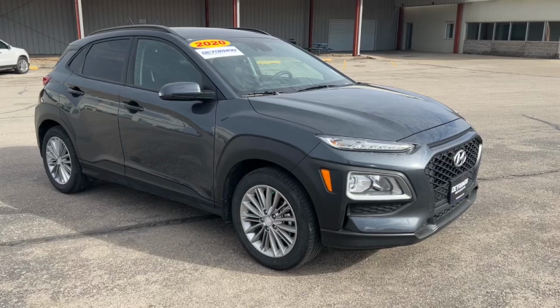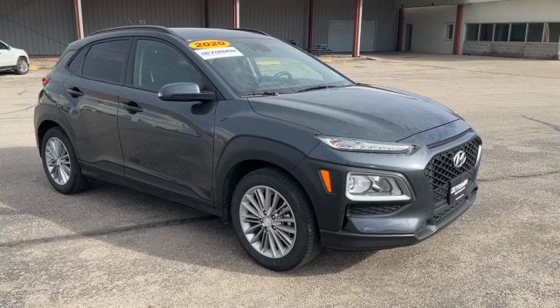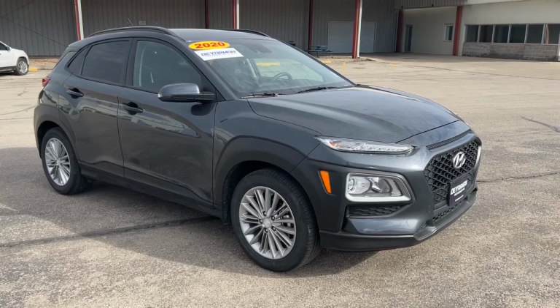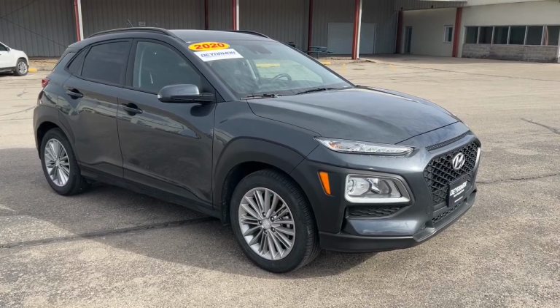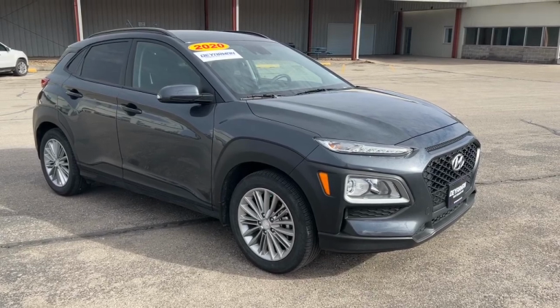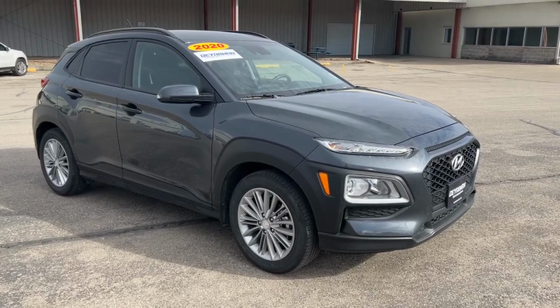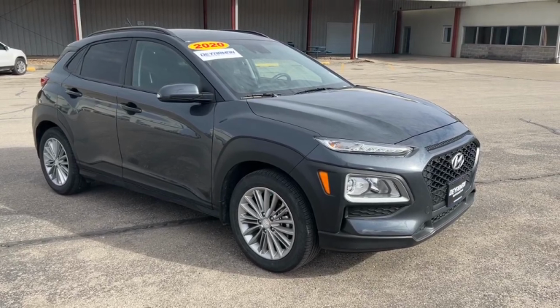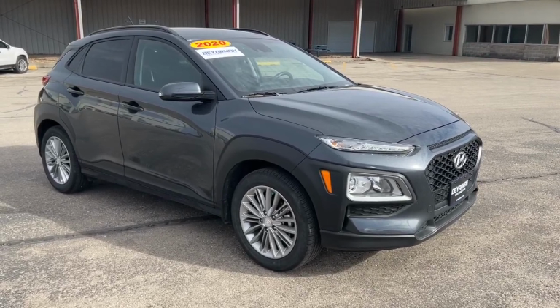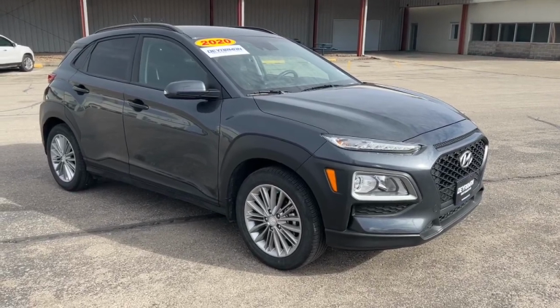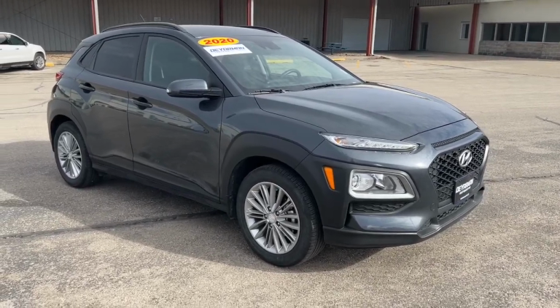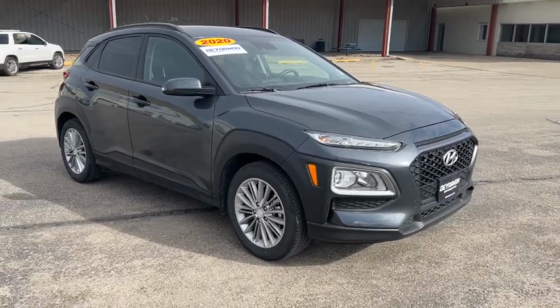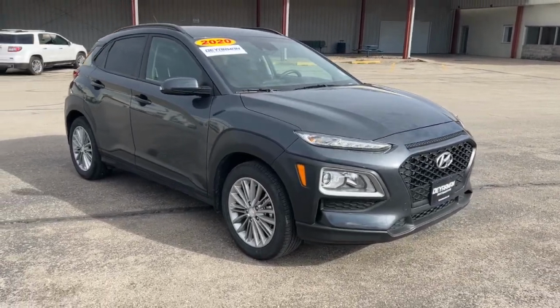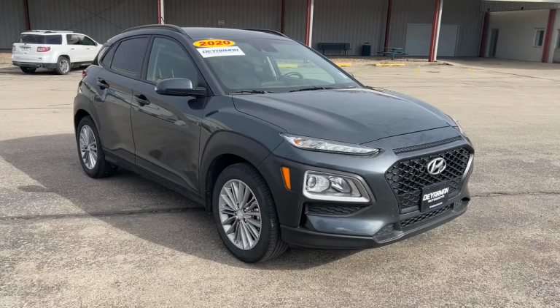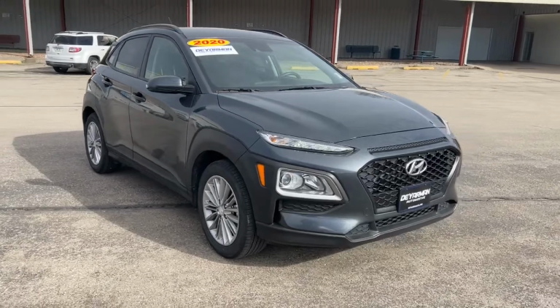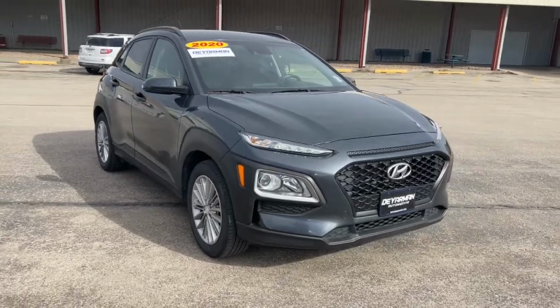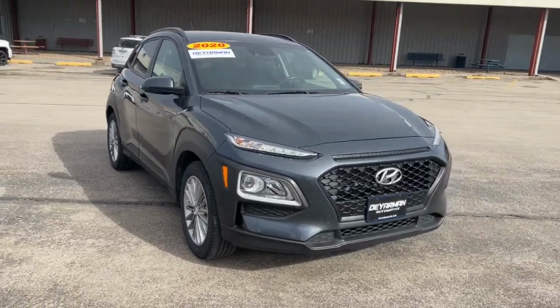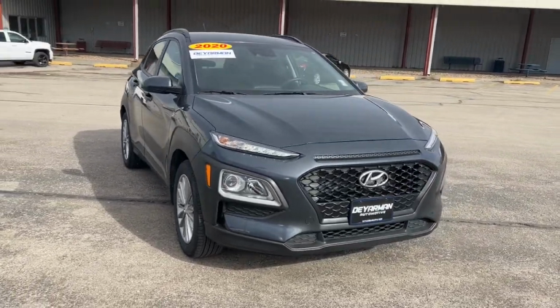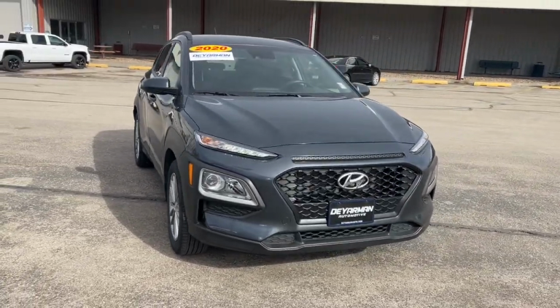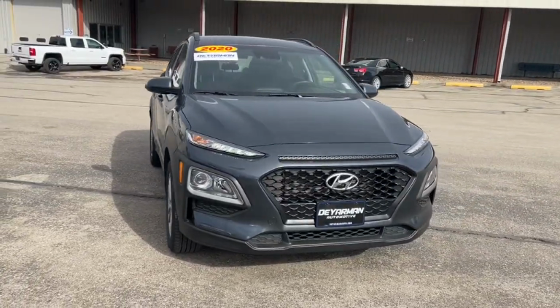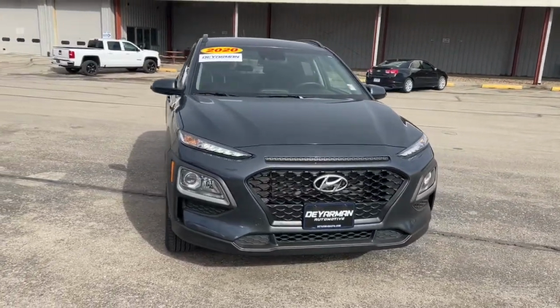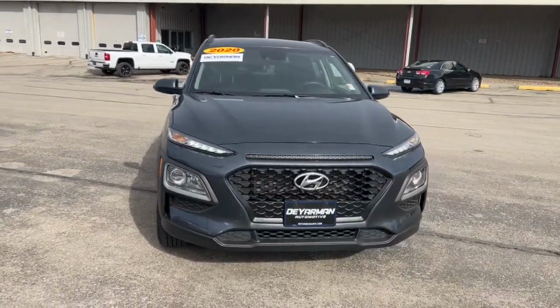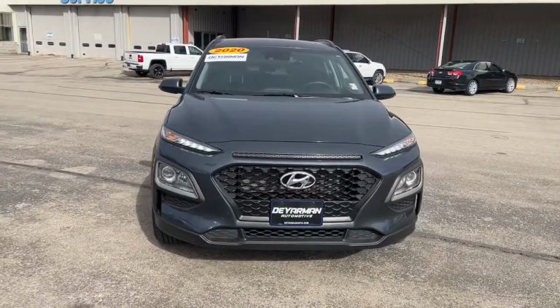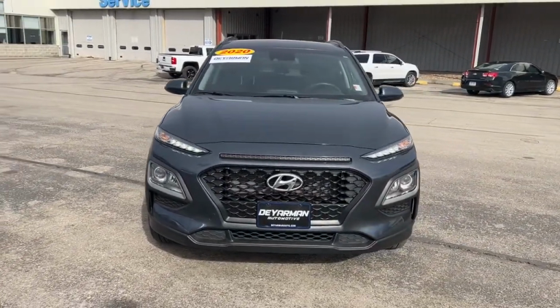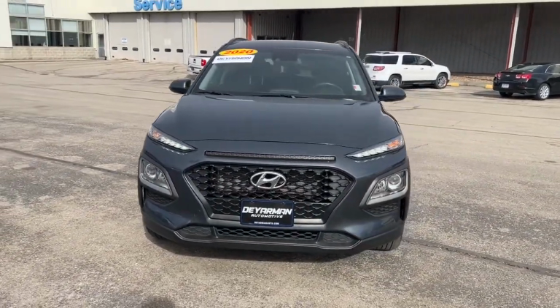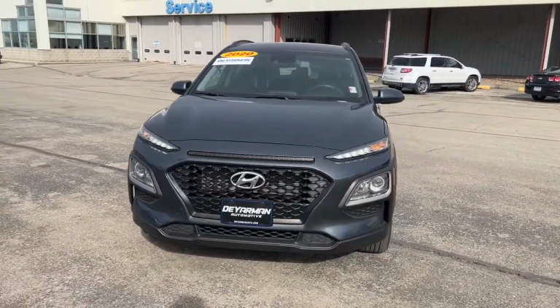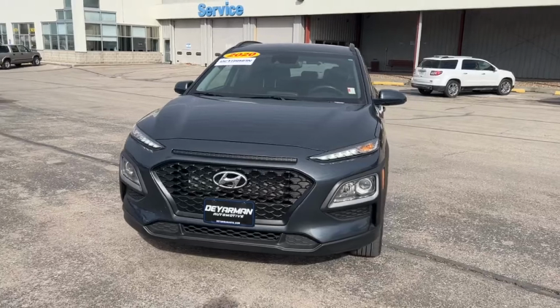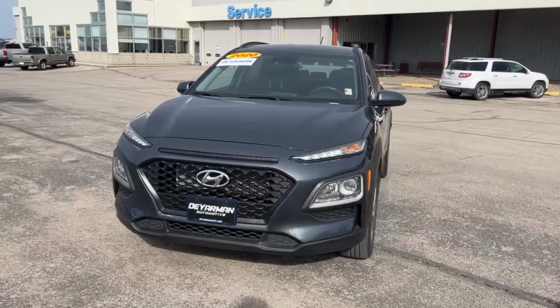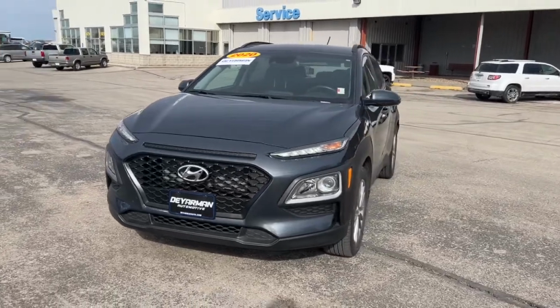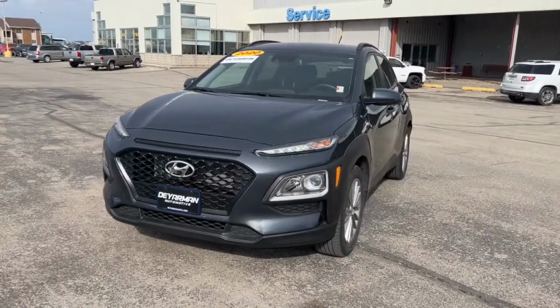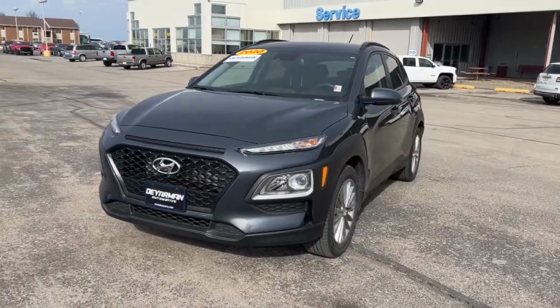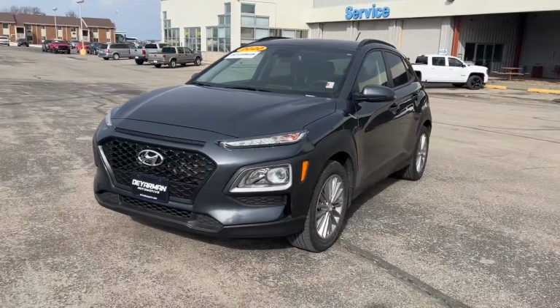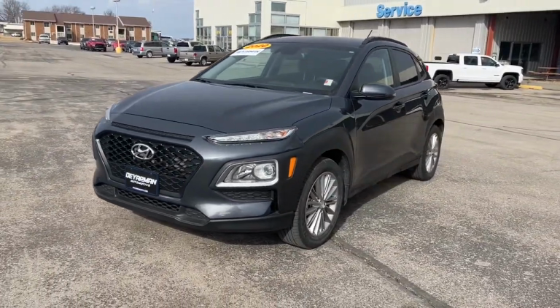You will love the features of this 2020 Hyundai Kona. This vehicle is an outstanding buy with fewer than 20,000 miles on the odometer. Take a closer look at the sophisticated and versatile Kona.